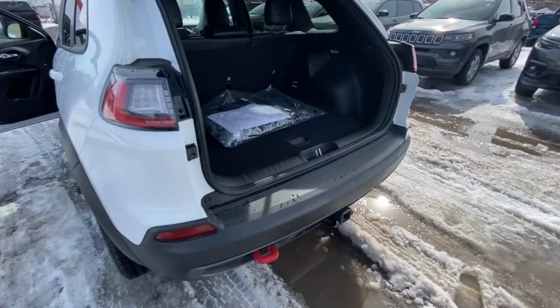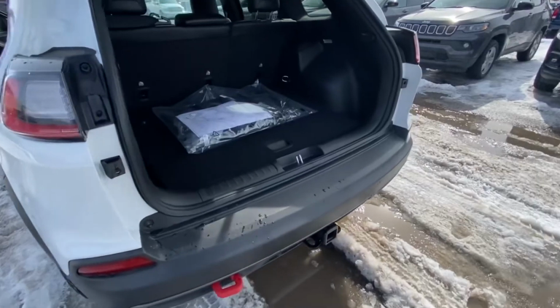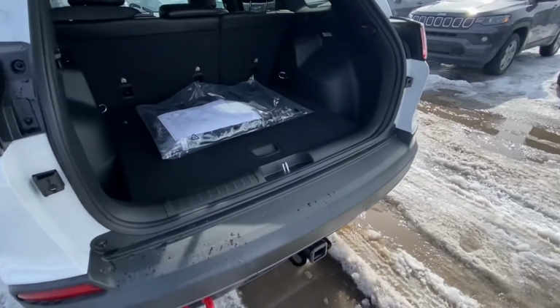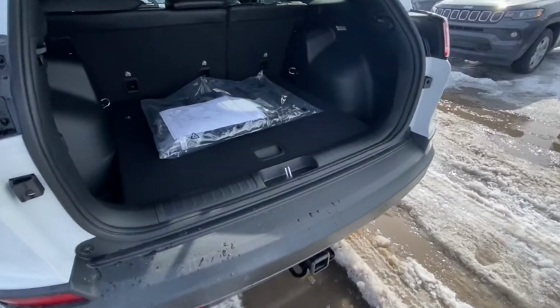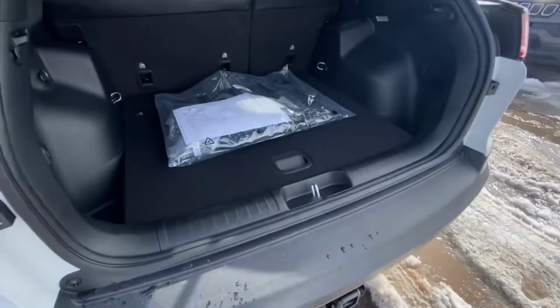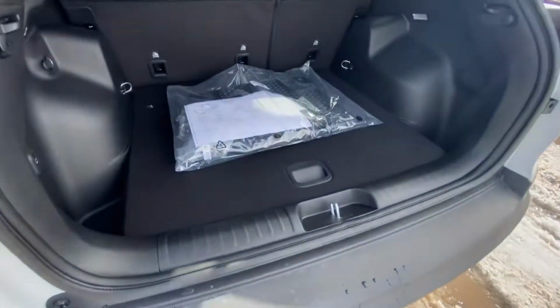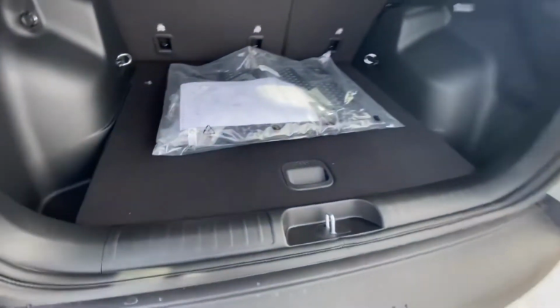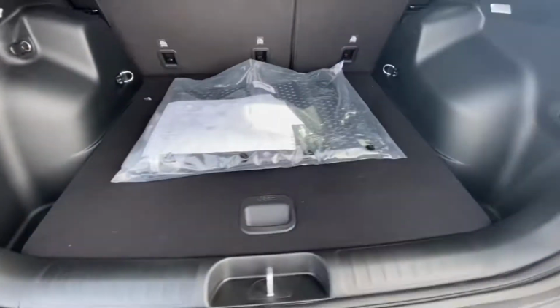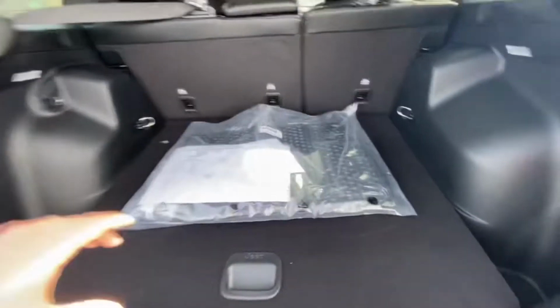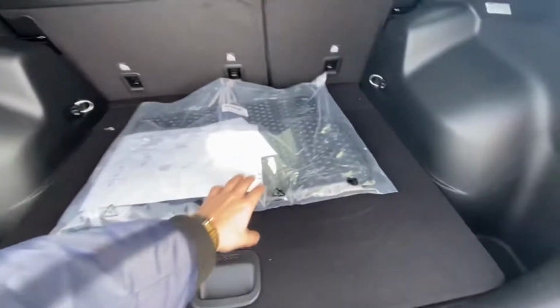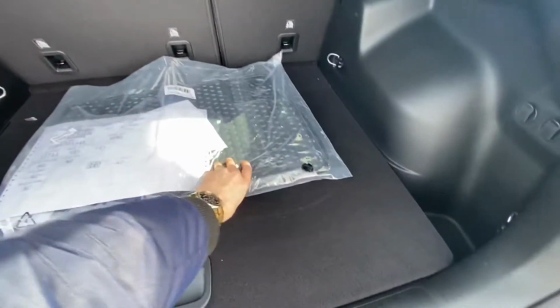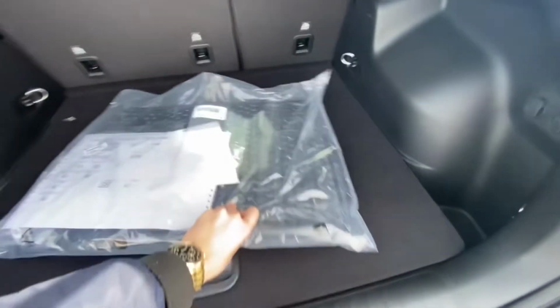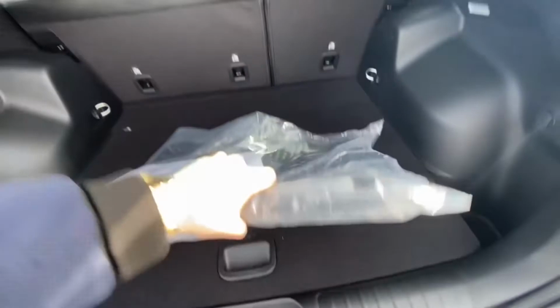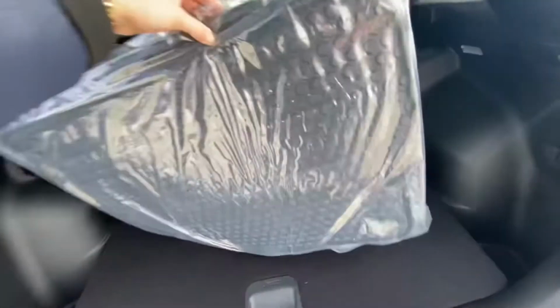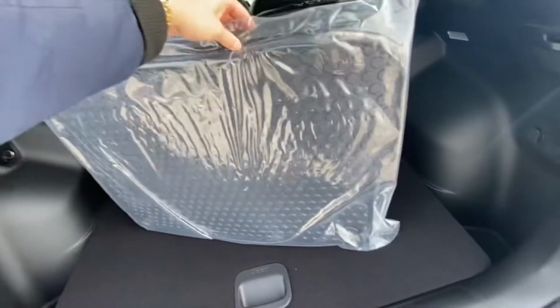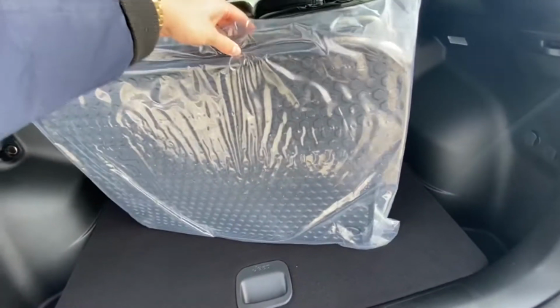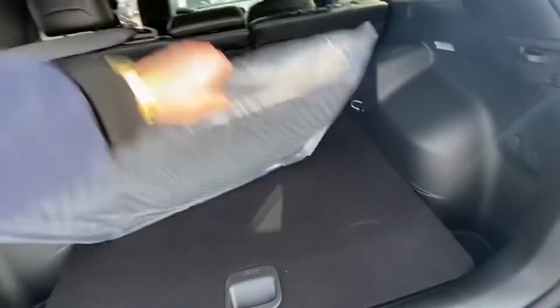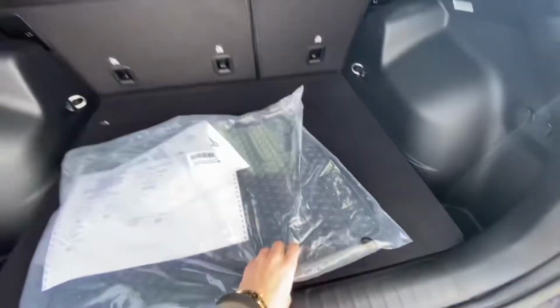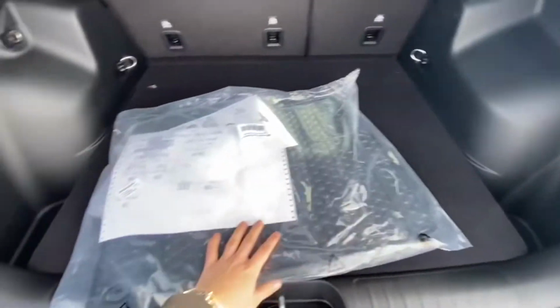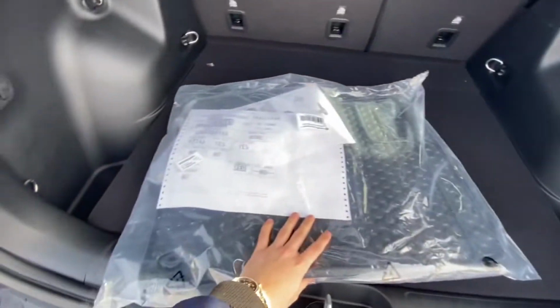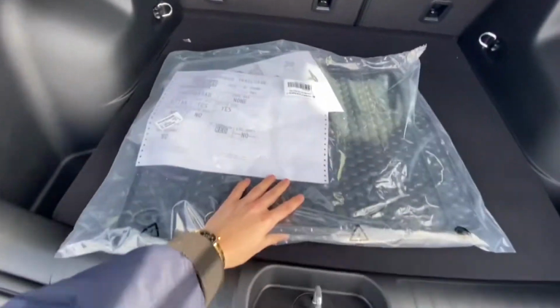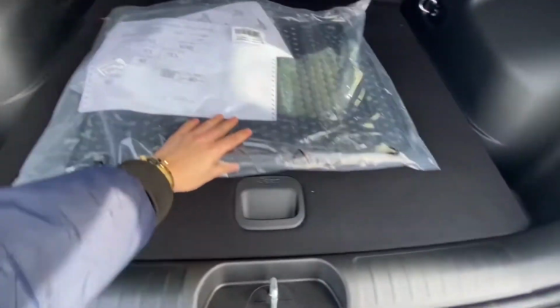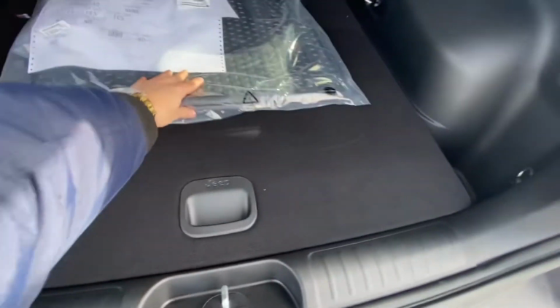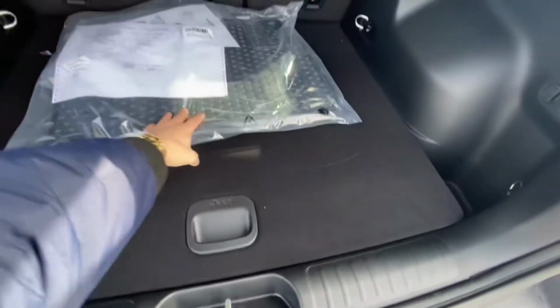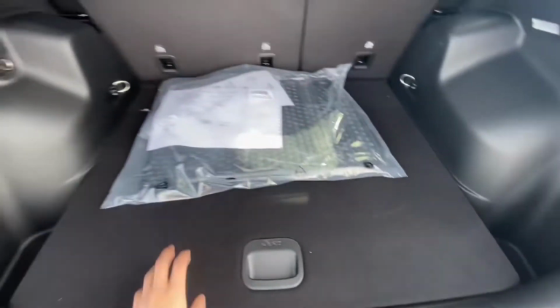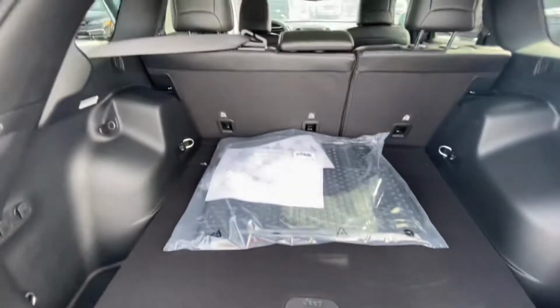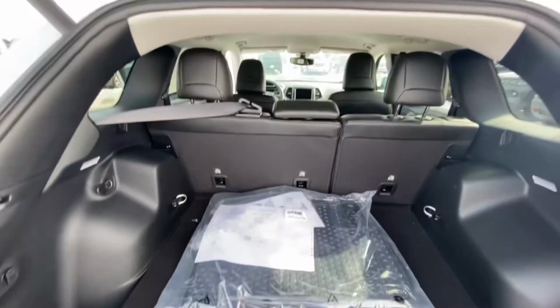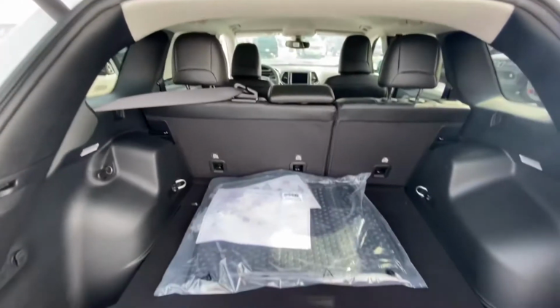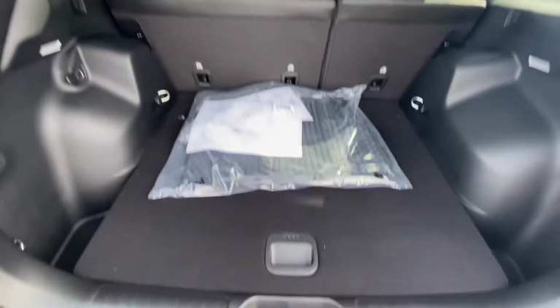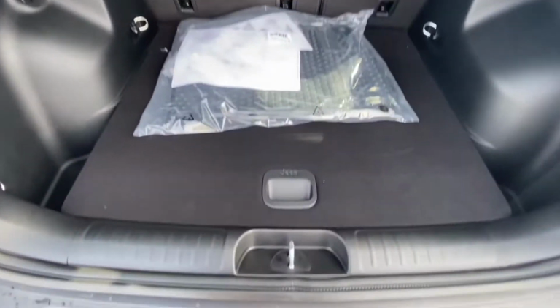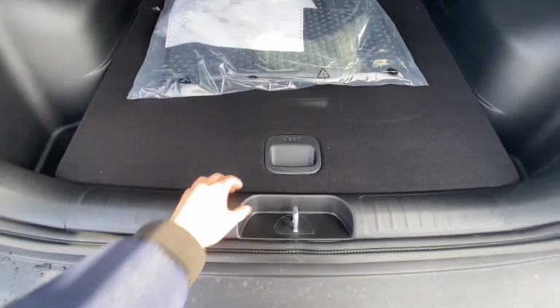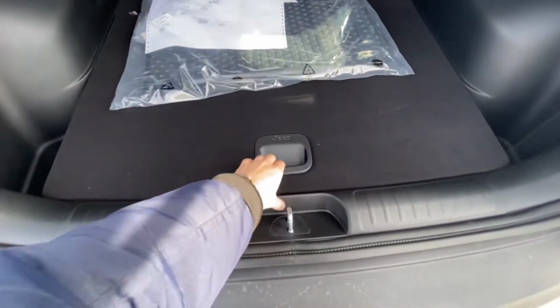One thing that's really nice when you go with the Trailhawk model is you do get the proper factory rubber floor mats. That kind of protects the inside of the vehicle, especially during winter with all the salt we use here.